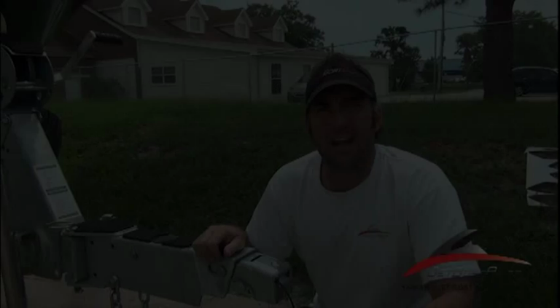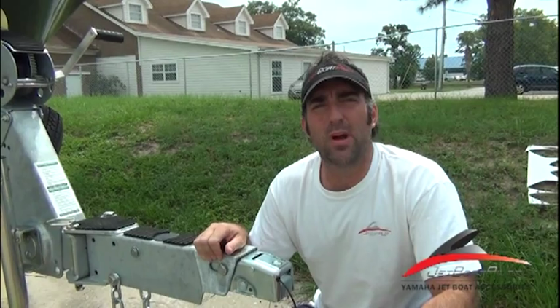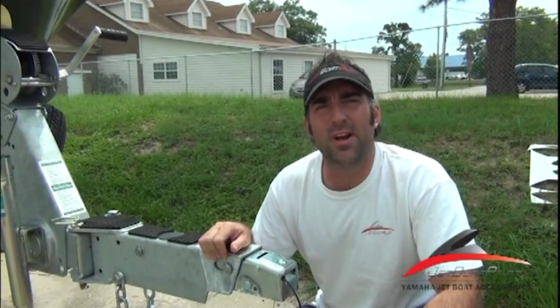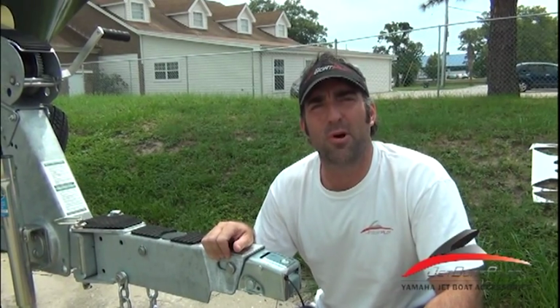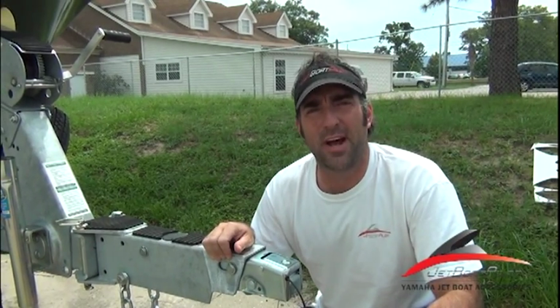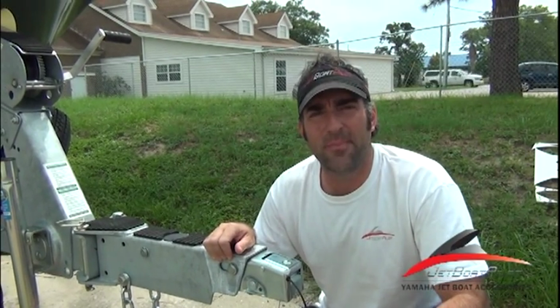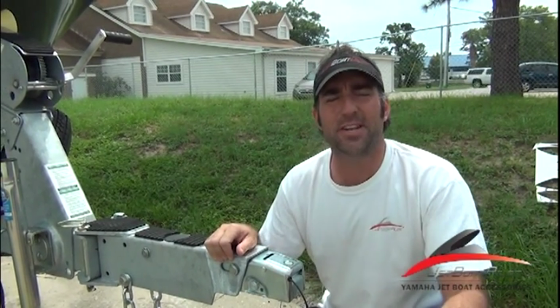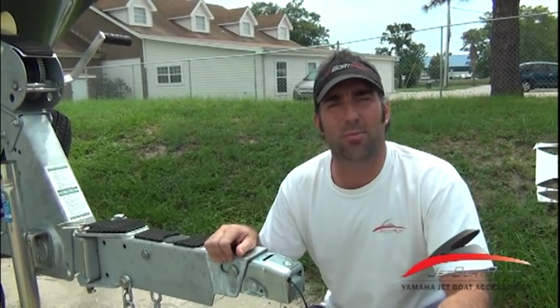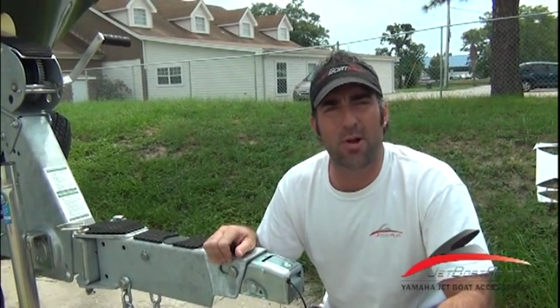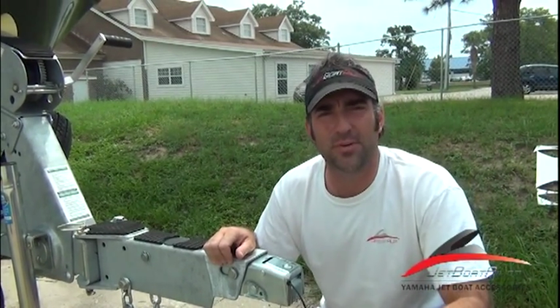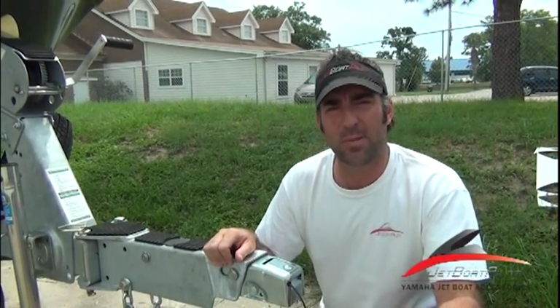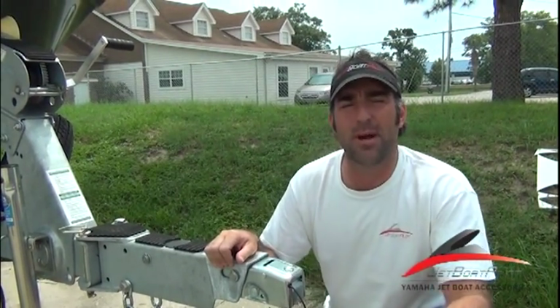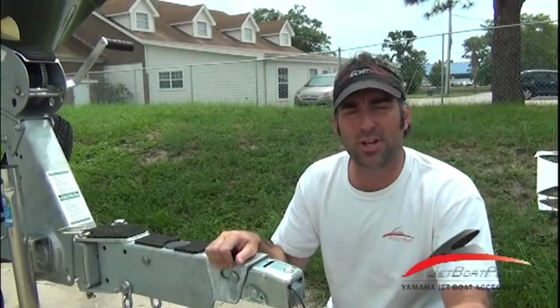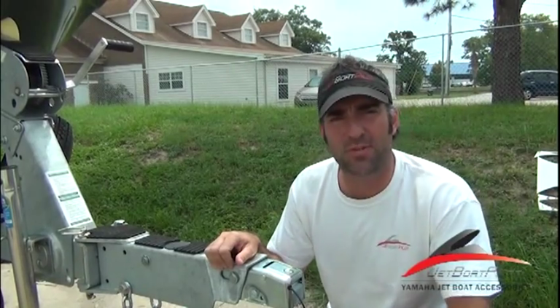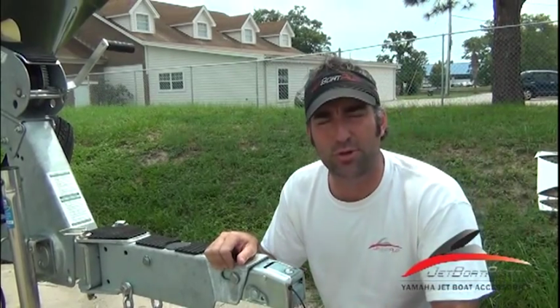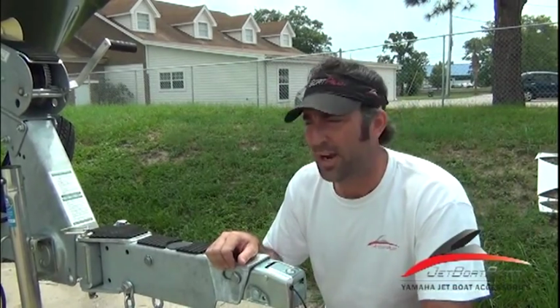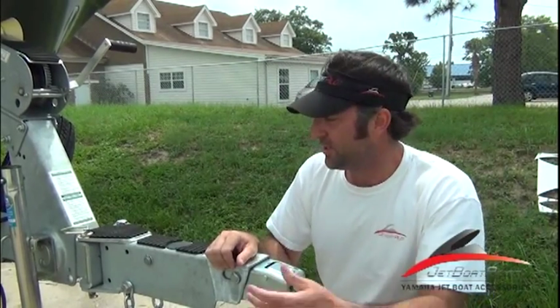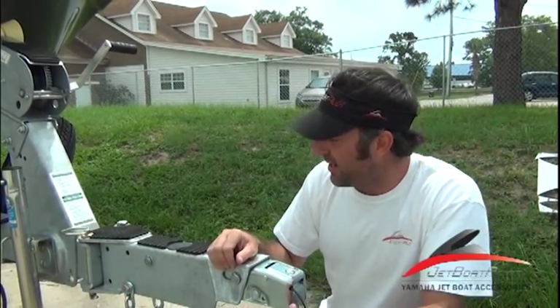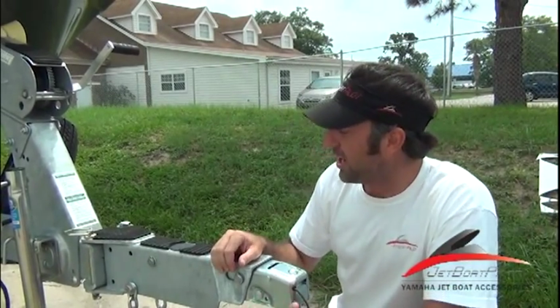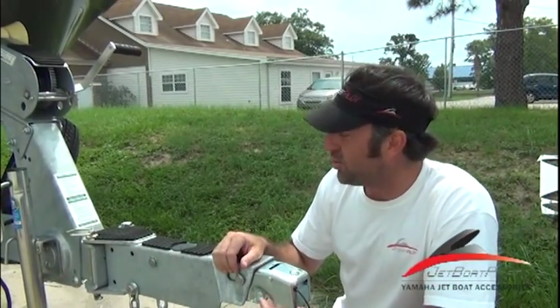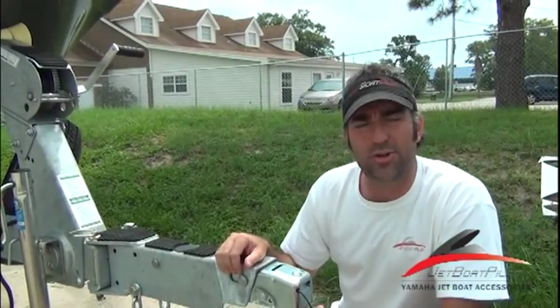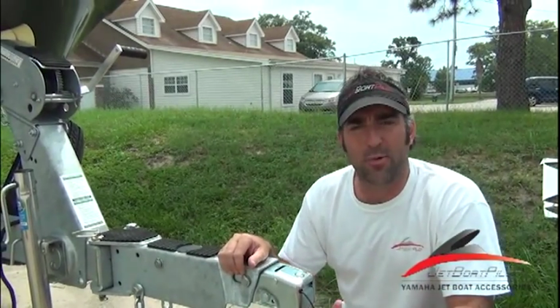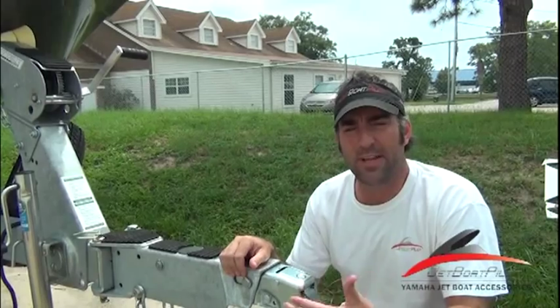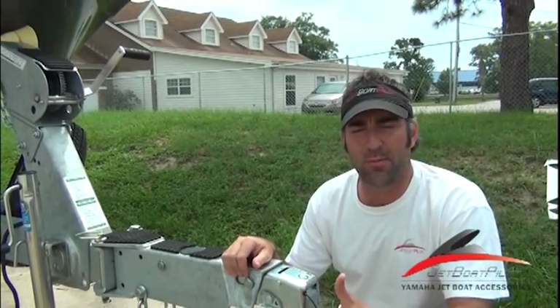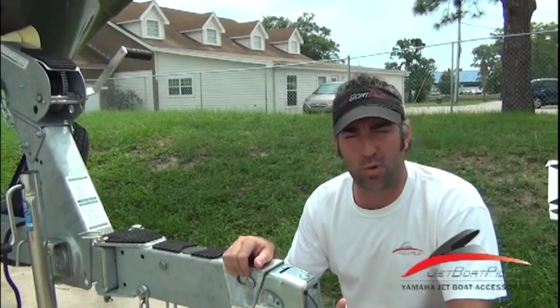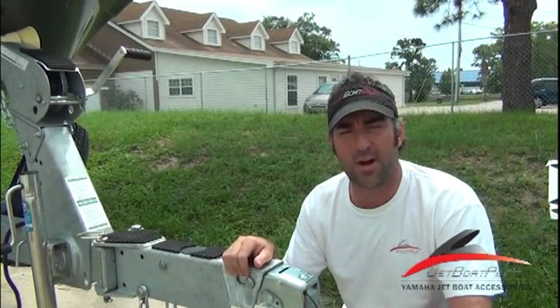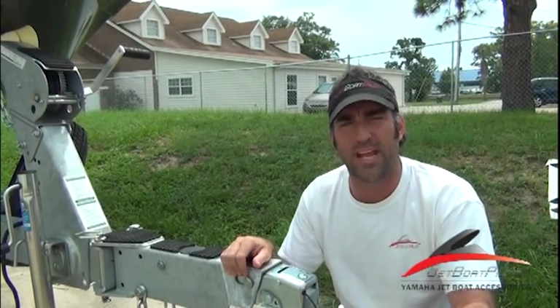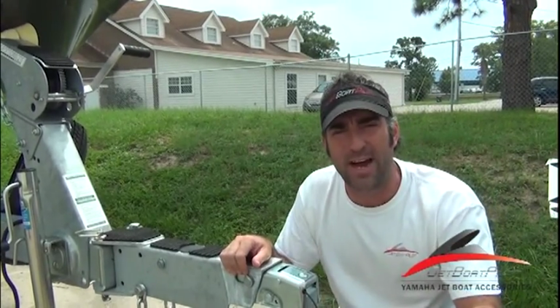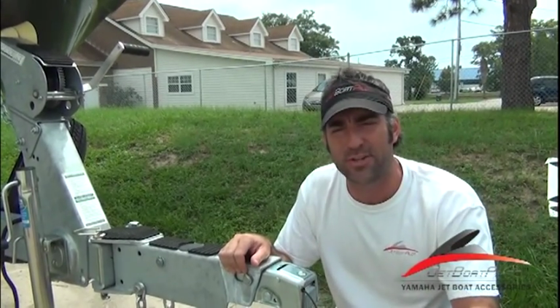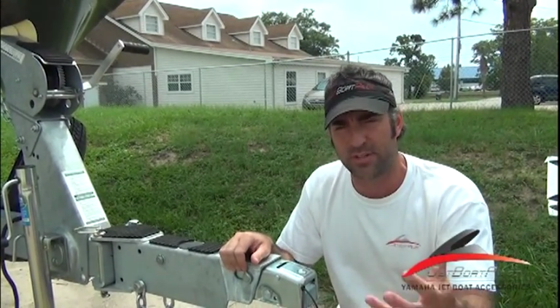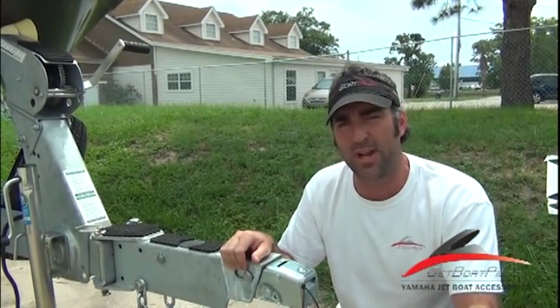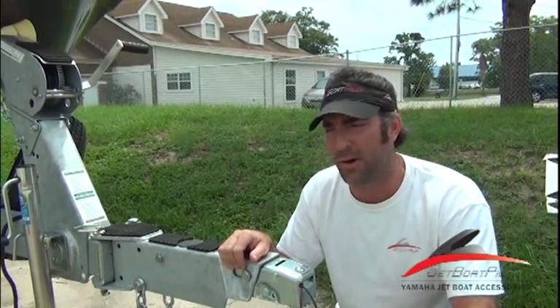Hey folks, Will Owen here with JetBoatPilot.com, here today to introduce a brand new product to you. Today we're going to be talking about traction mats for your trailer. Specifically, today we're looking at a Shorelander trailer, but we have these available for Shorelander and also the MFI trailers for some of the older Yamaha boats.